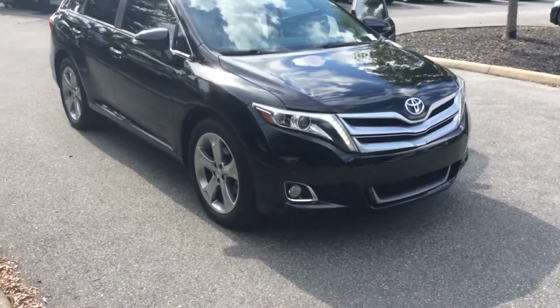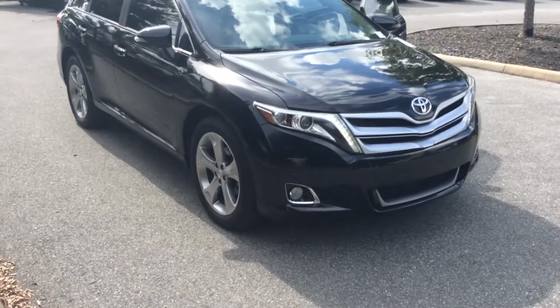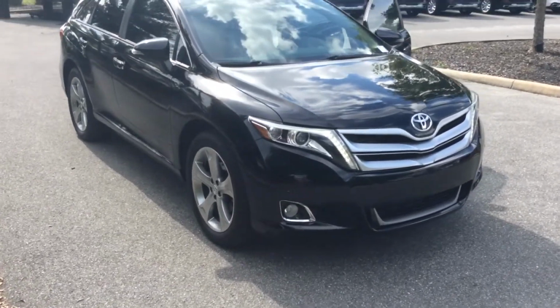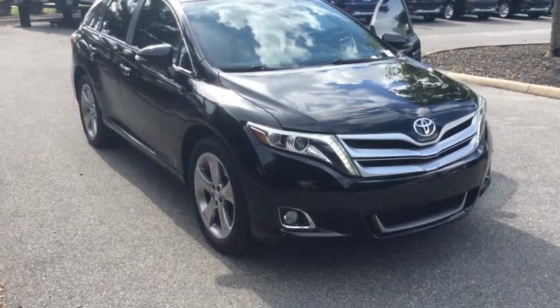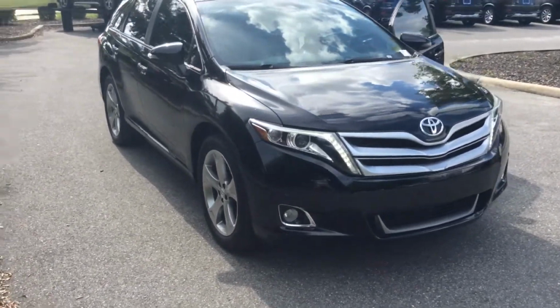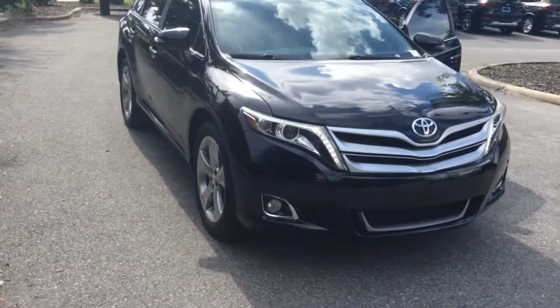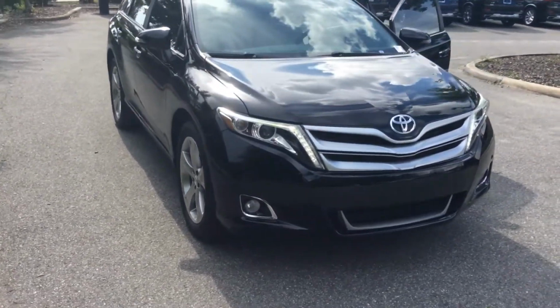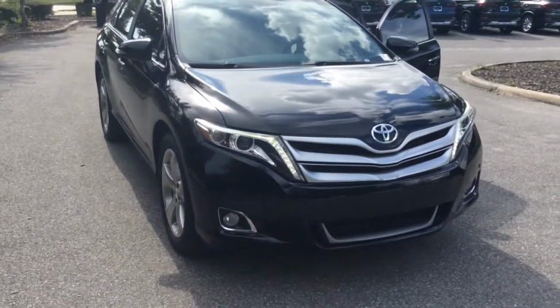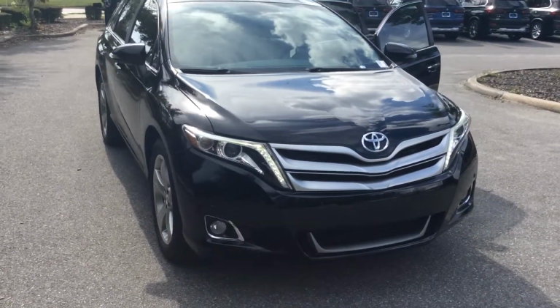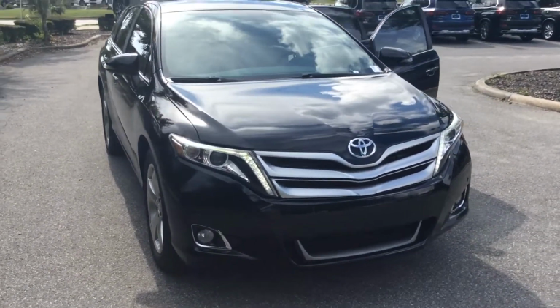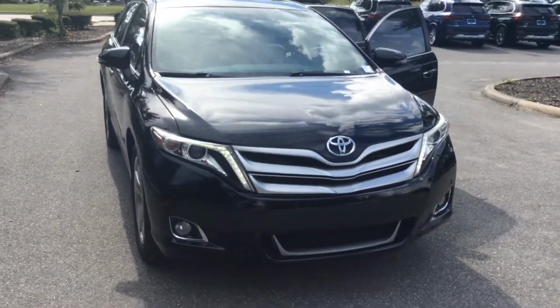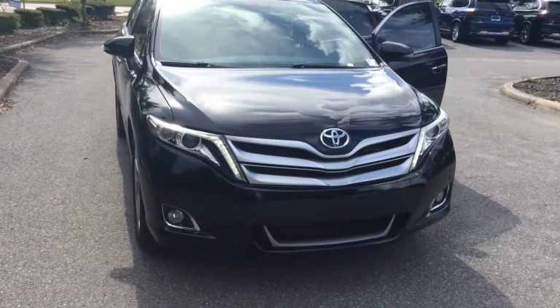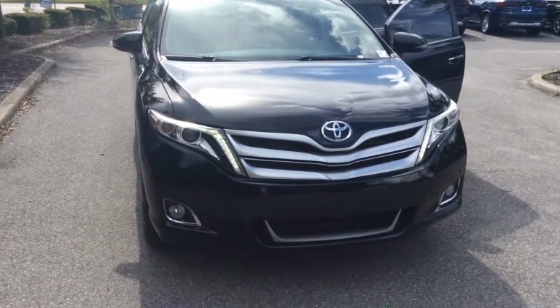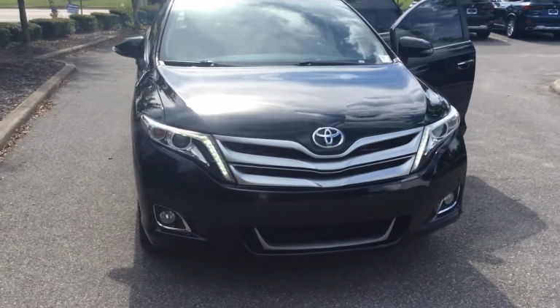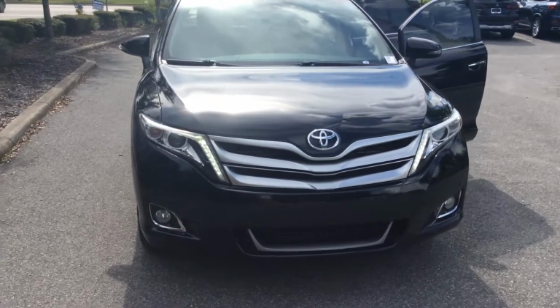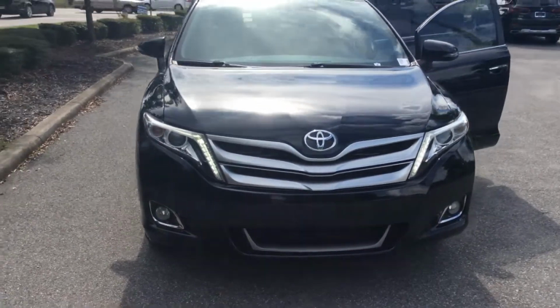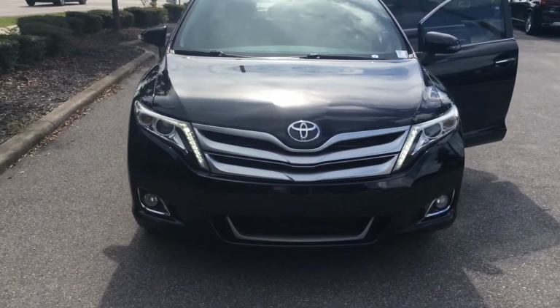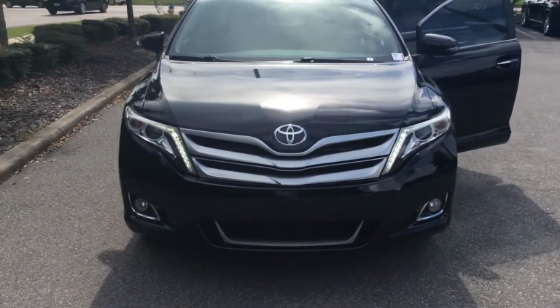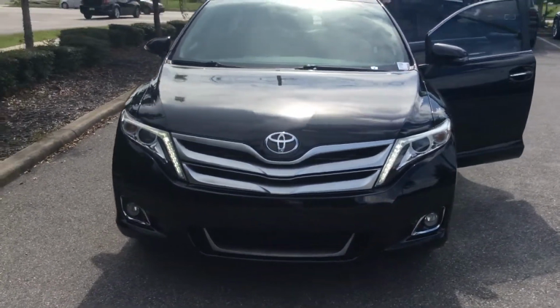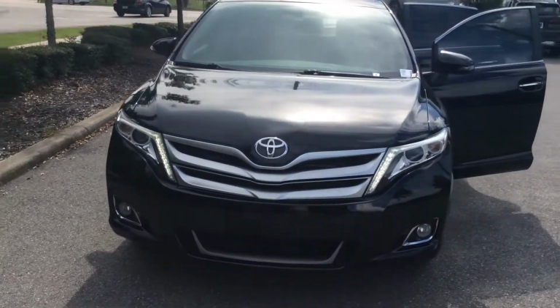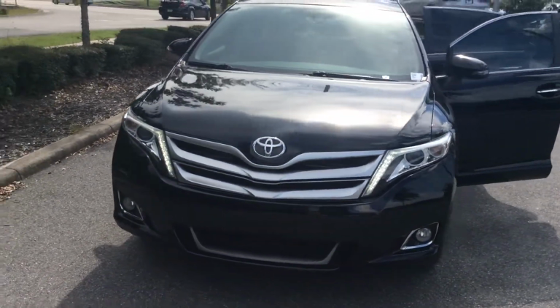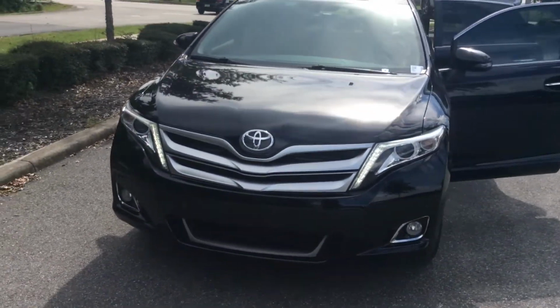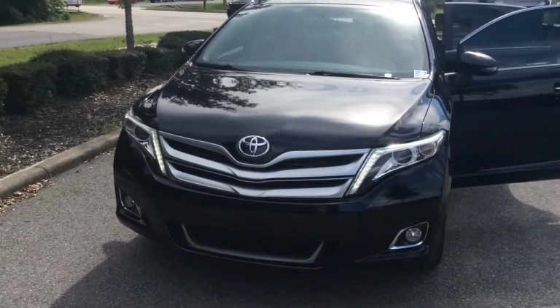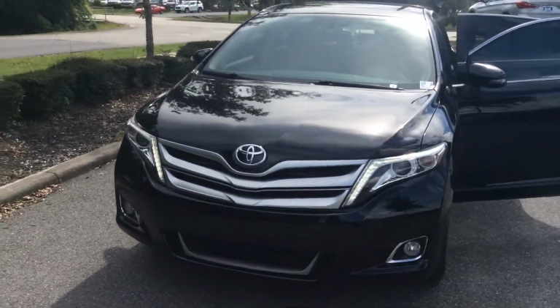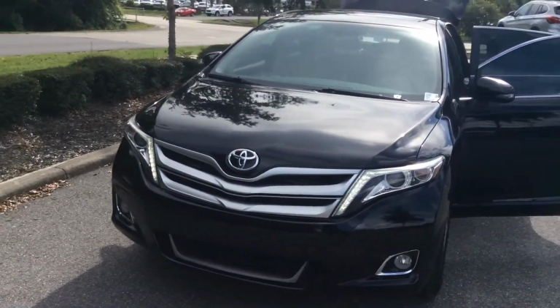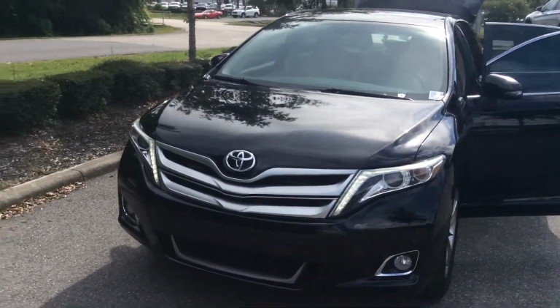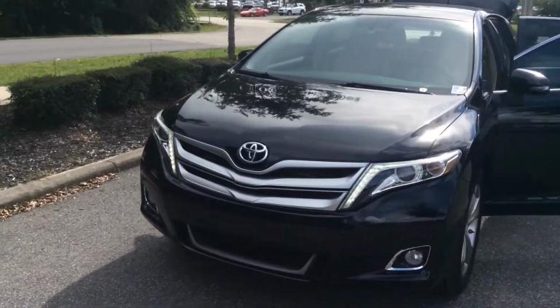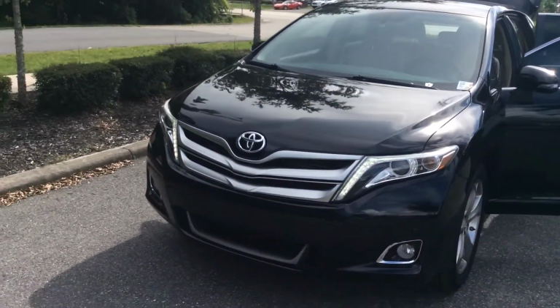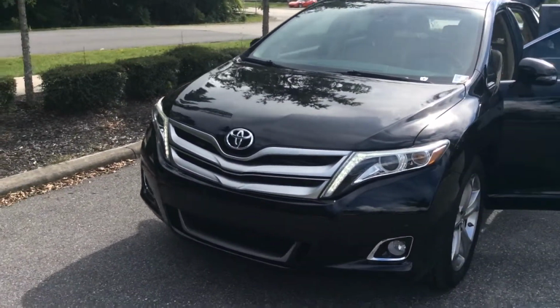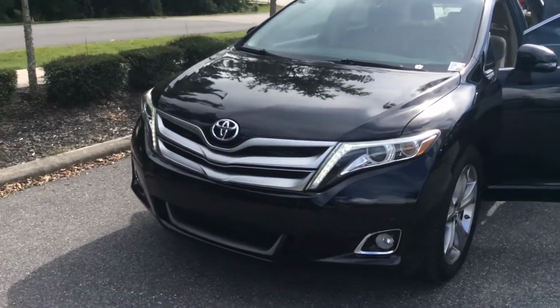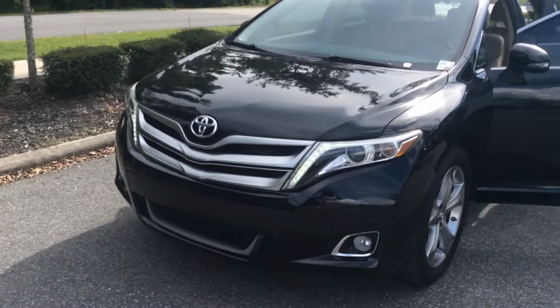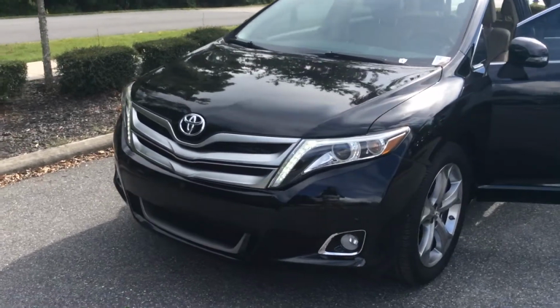It's got less than 50,000 miles and is in fabulous condition. It's a pretty powerful car — it's got a 3.5 liter V6 engine.